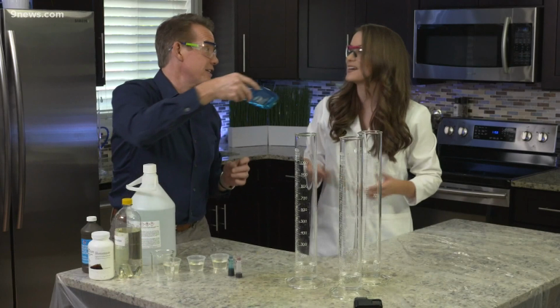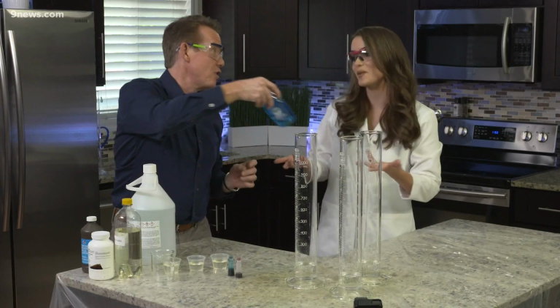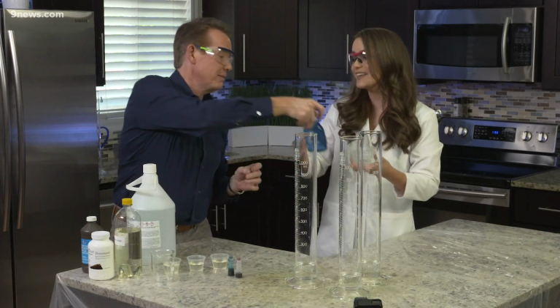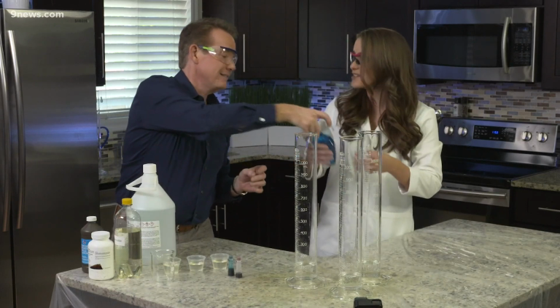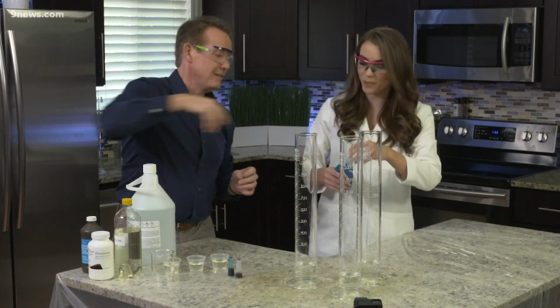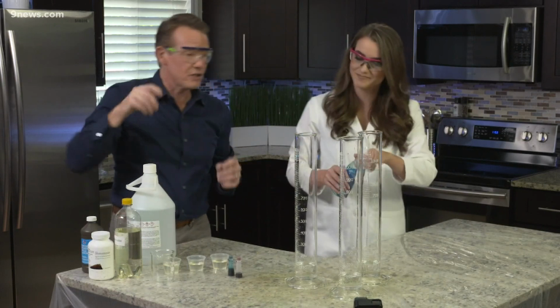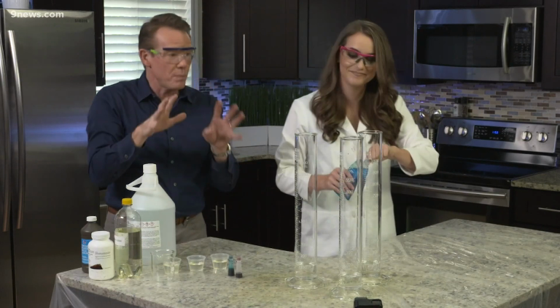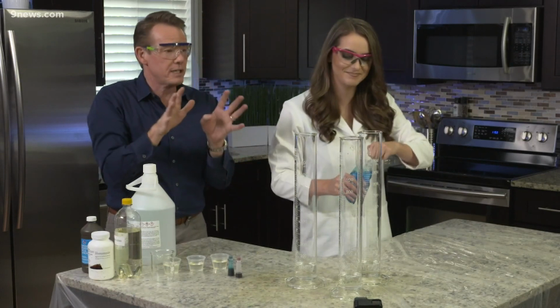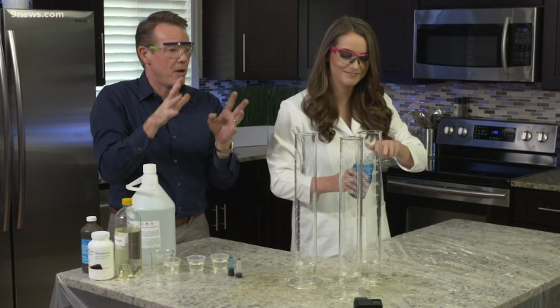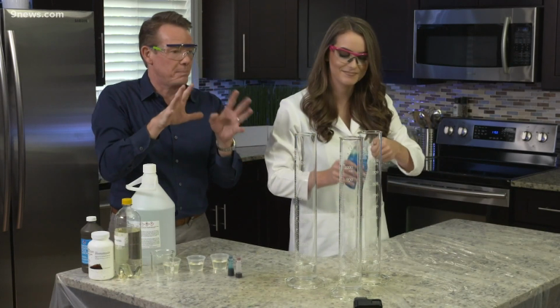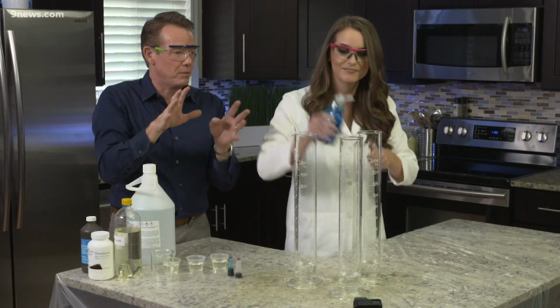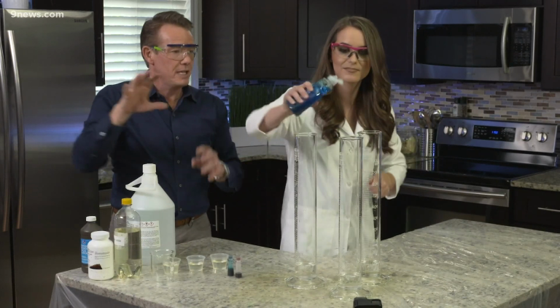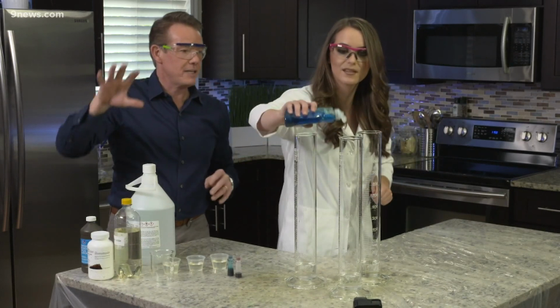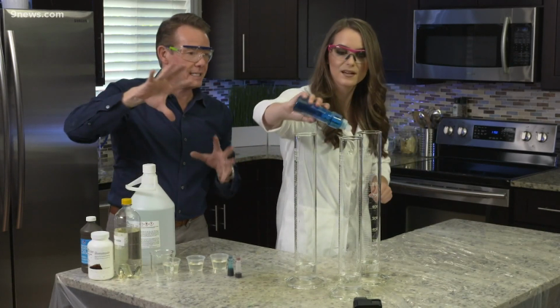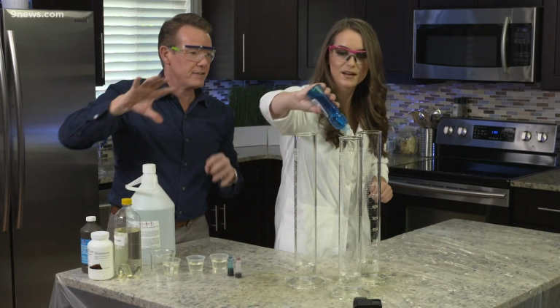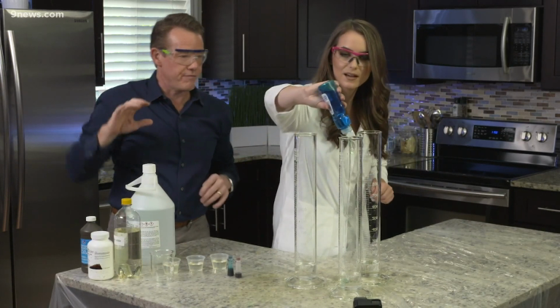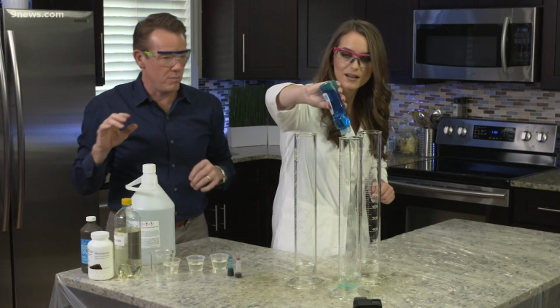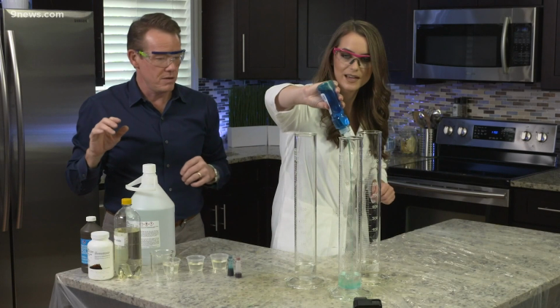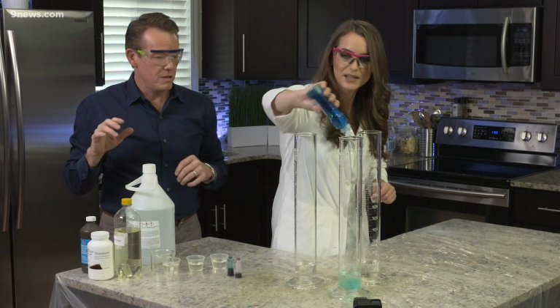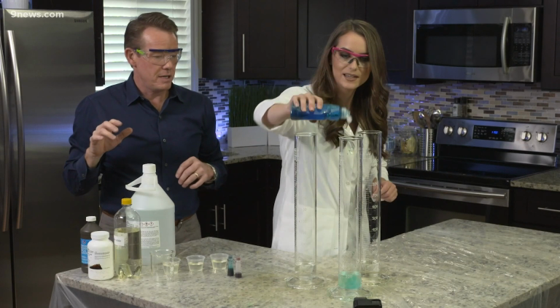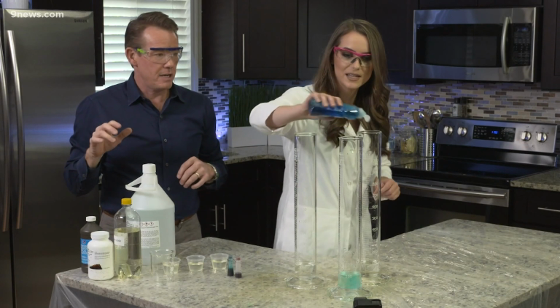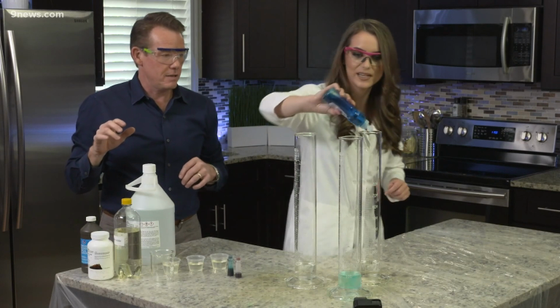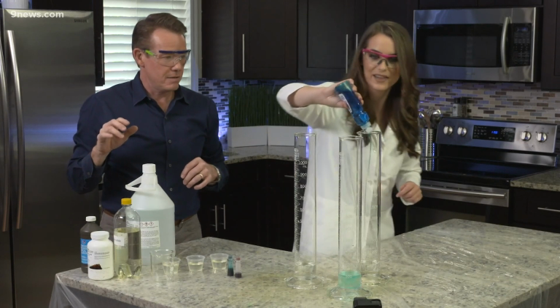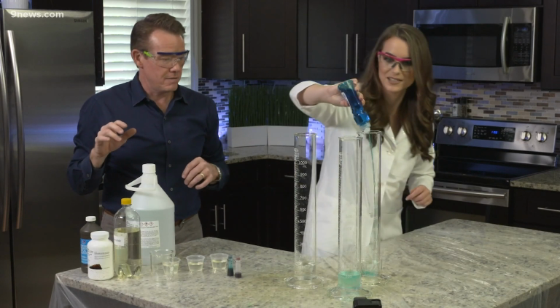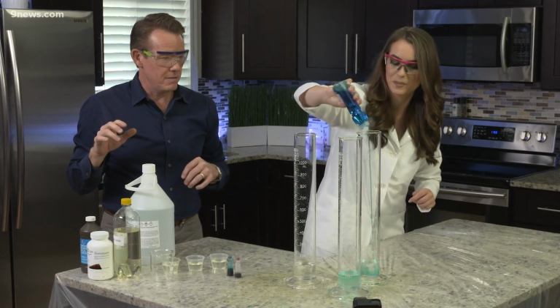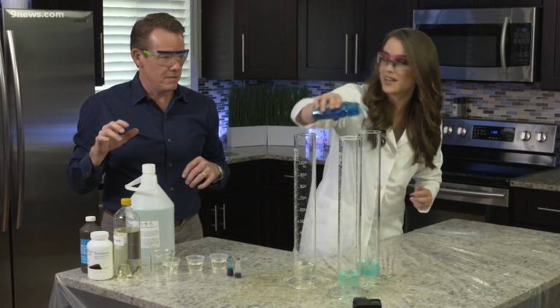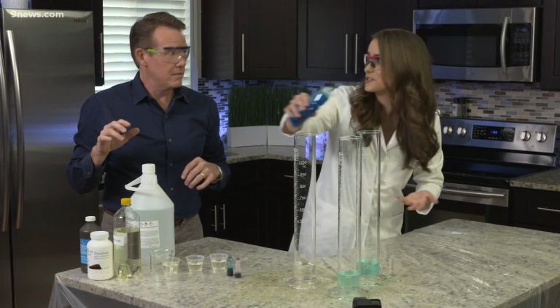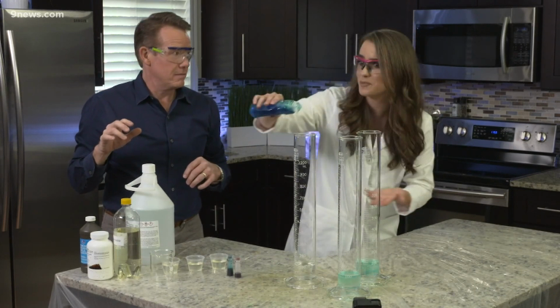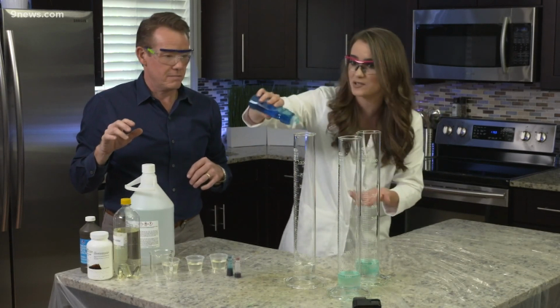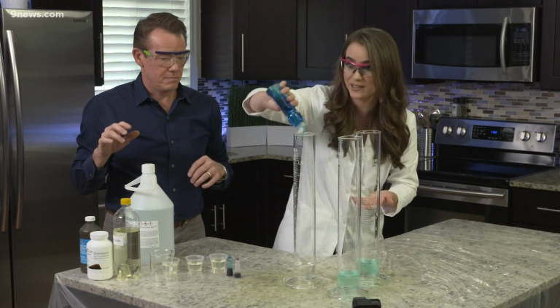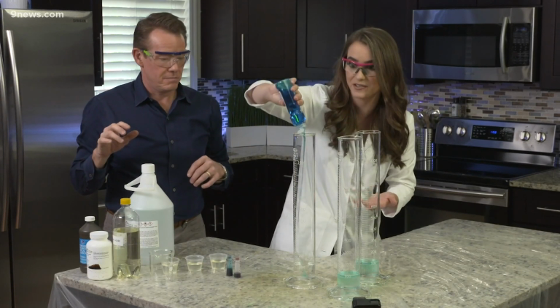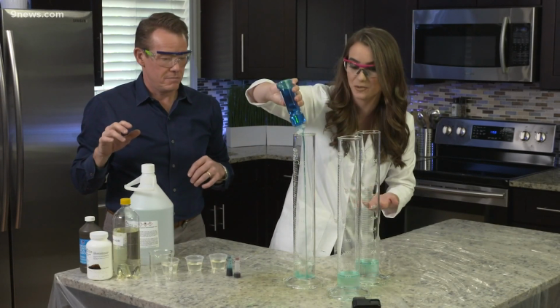You said soap — we need that soap. All right, so the soap is gonna grab onto the bubbles, and that's what's gonna give us the foam. It's what makes elephant's toothpaste really elephant's toothpaste.